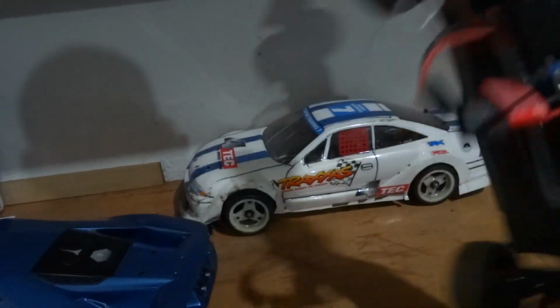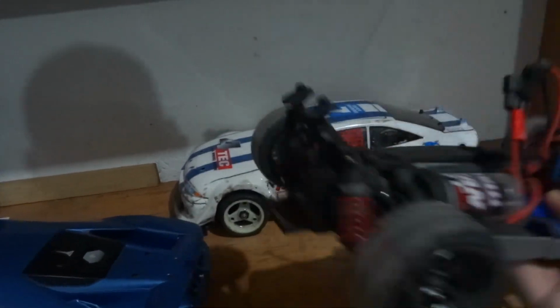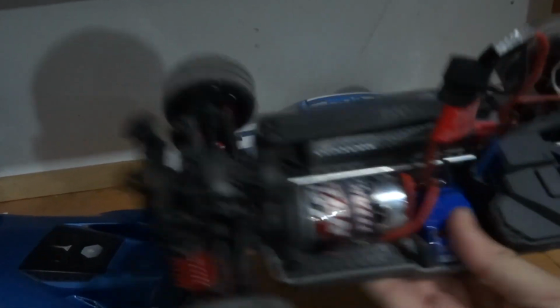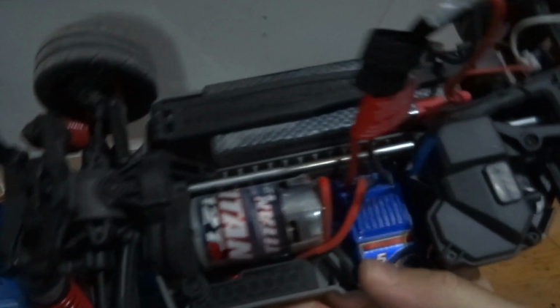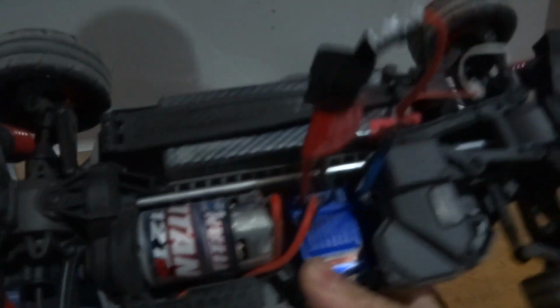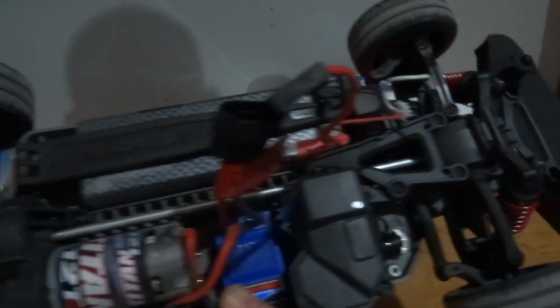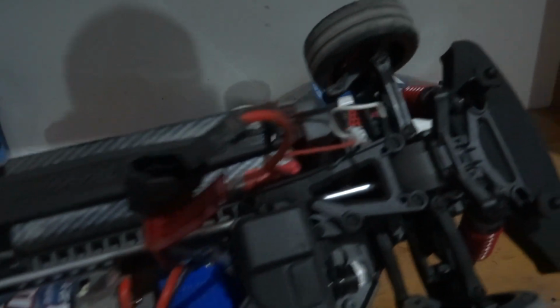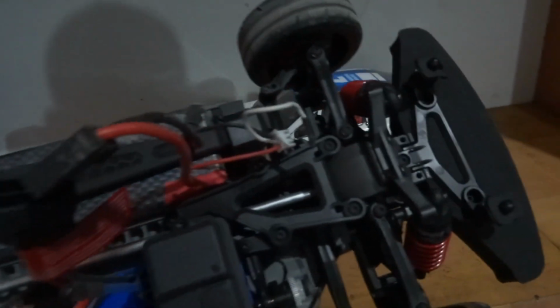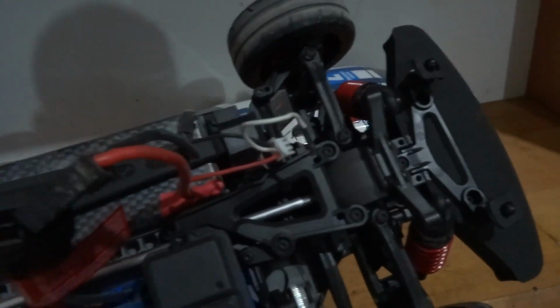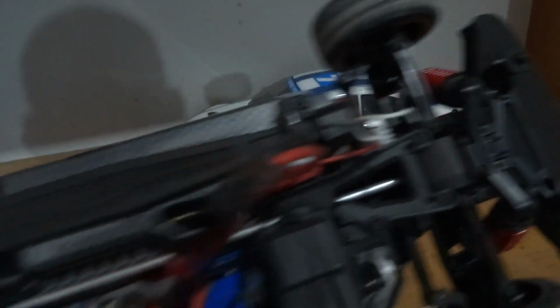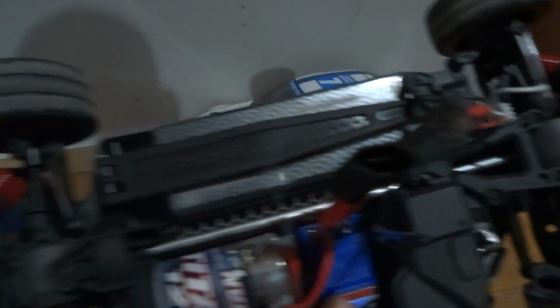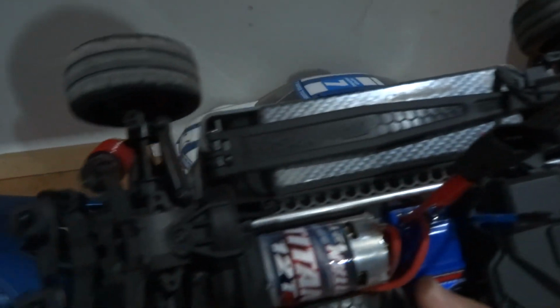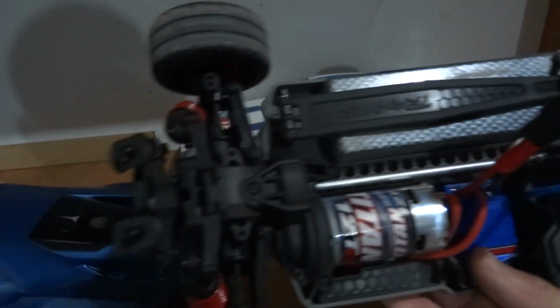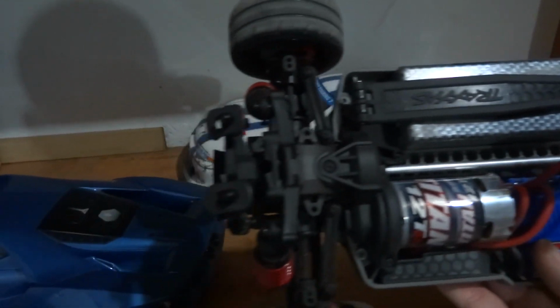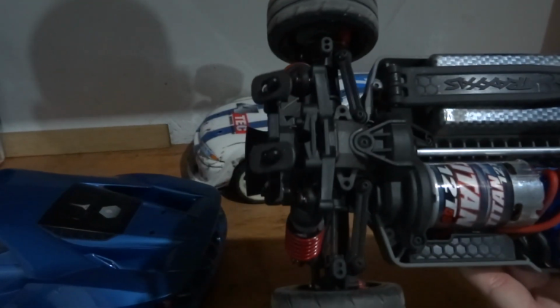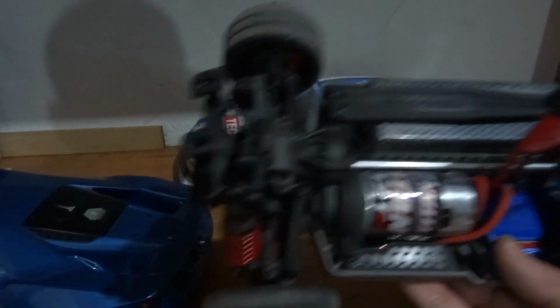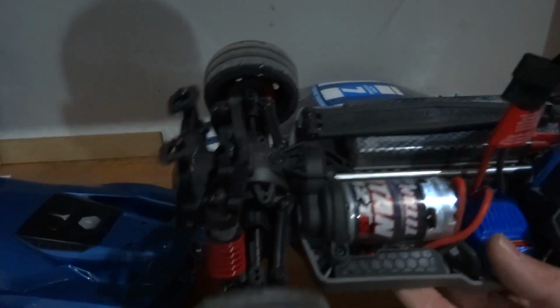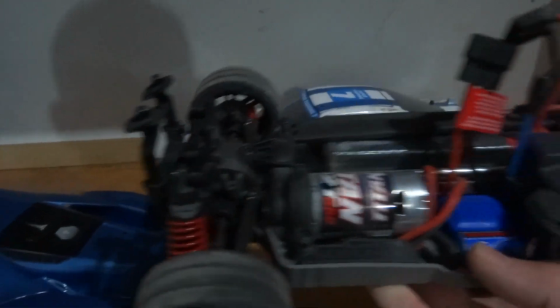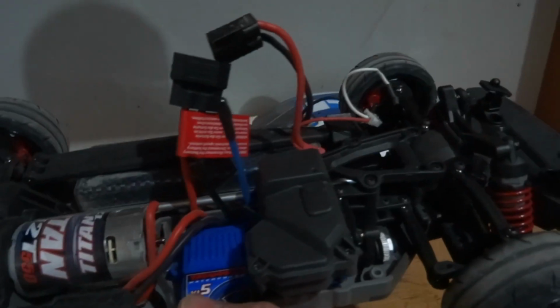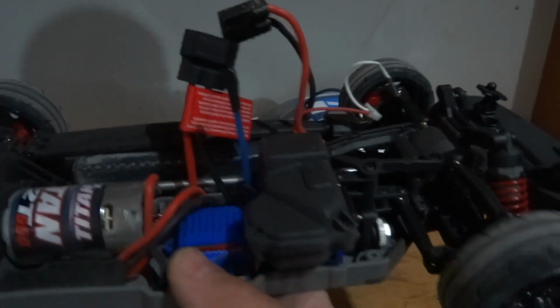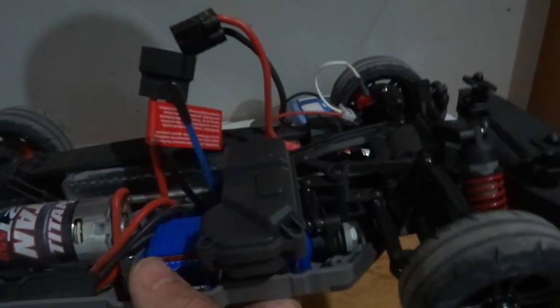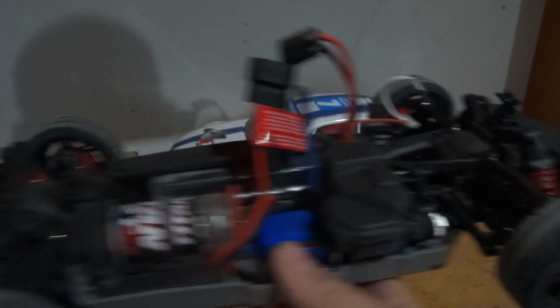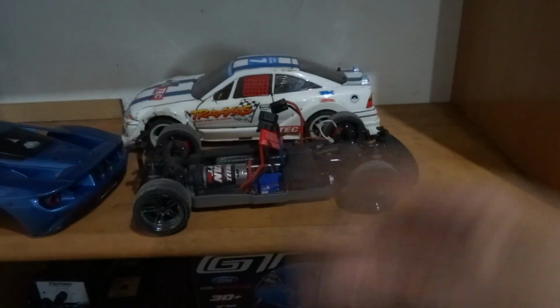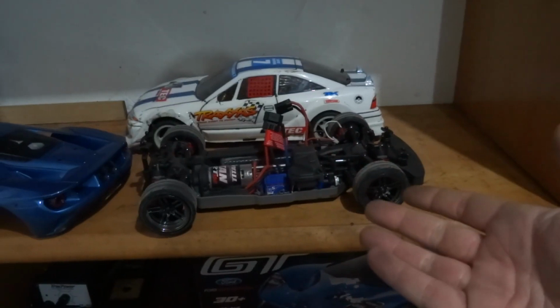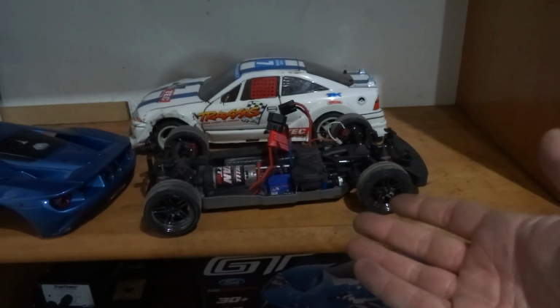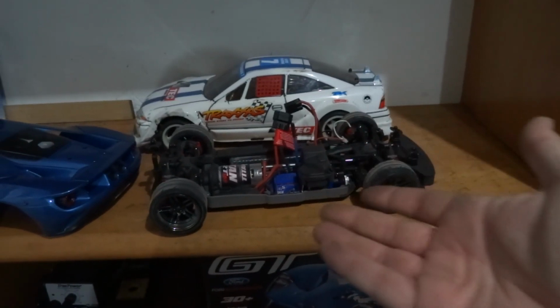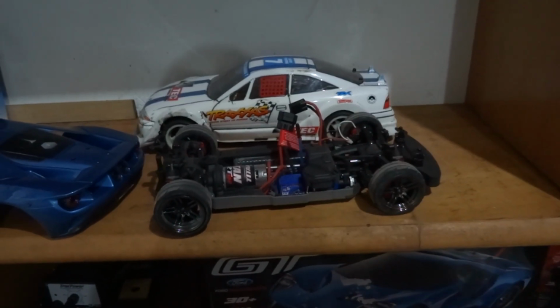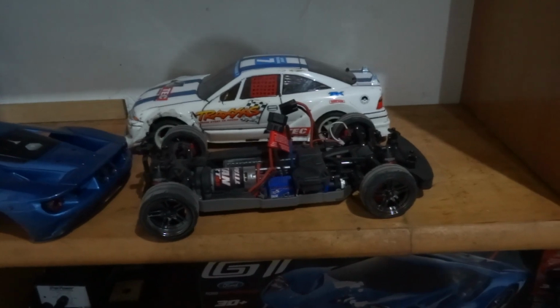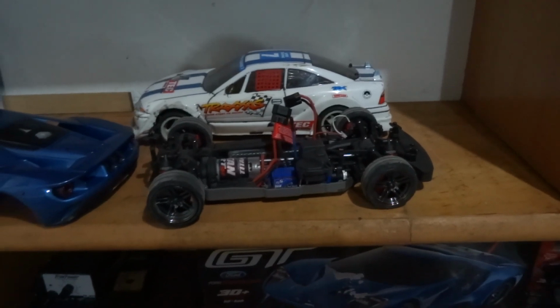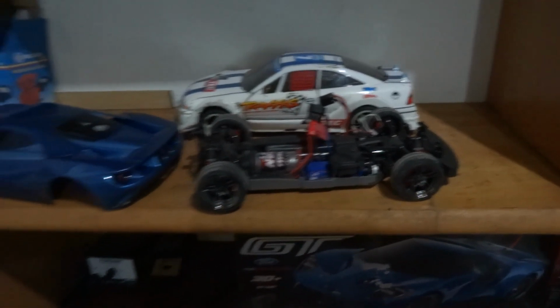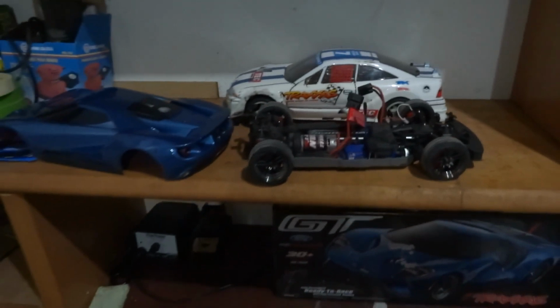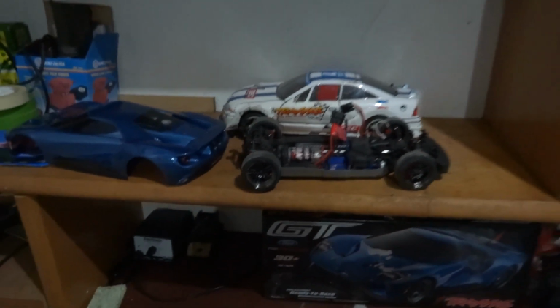This car does have a speed pinion included, so I'll likely put that in almost immediately. Maybe I'll drive it one more time with the stock pinion, but next time it'll be a little bit faster. That'll be the next video — a bigger pinion — so stay tuned for that.